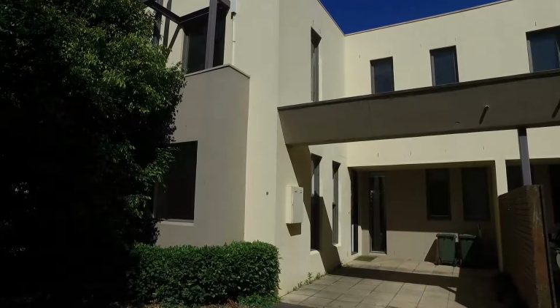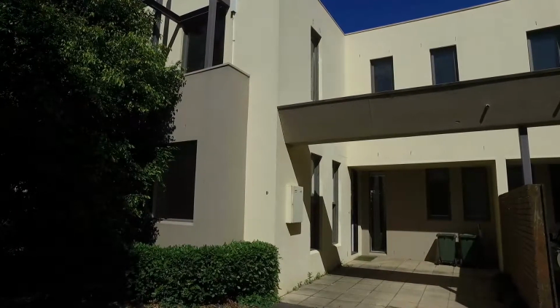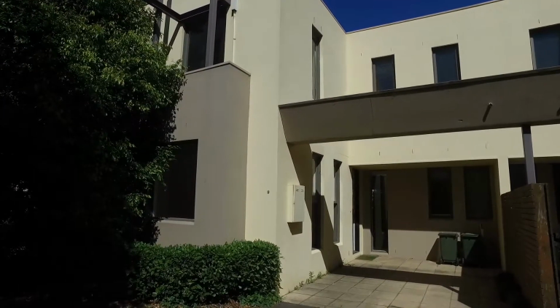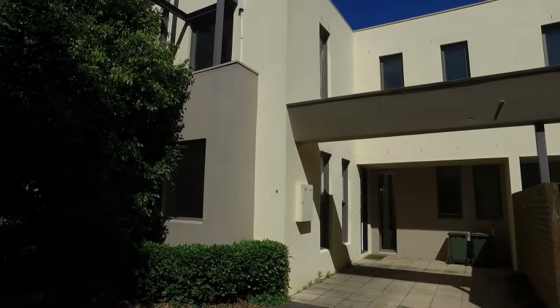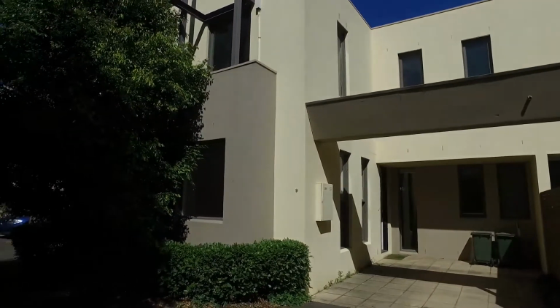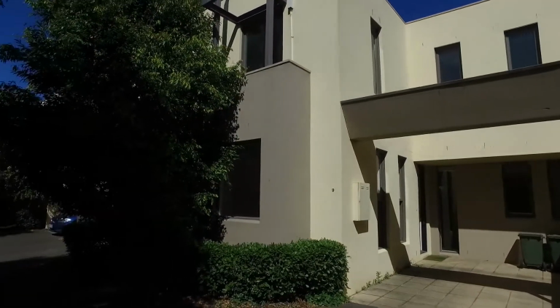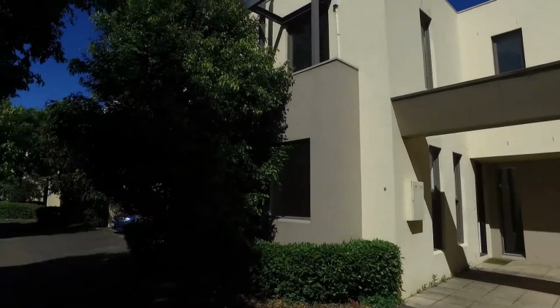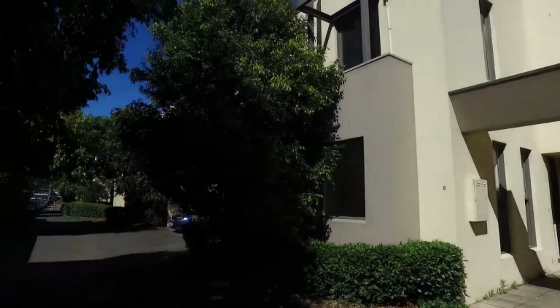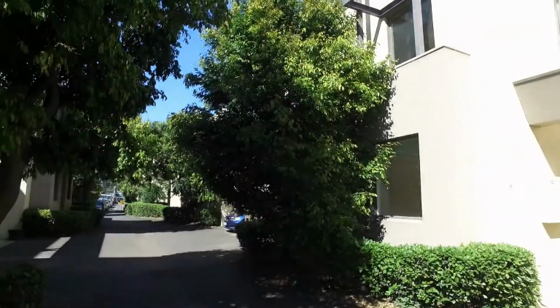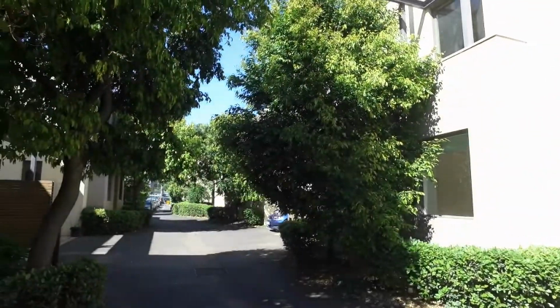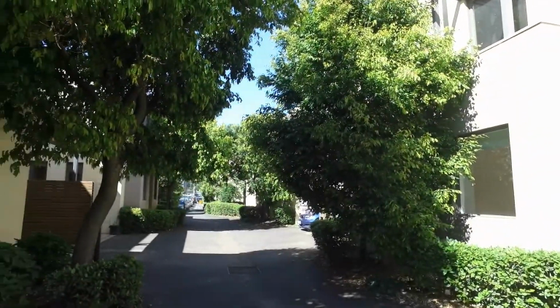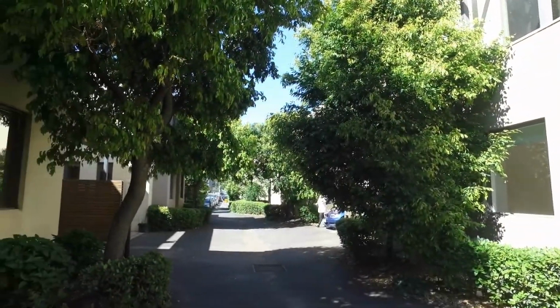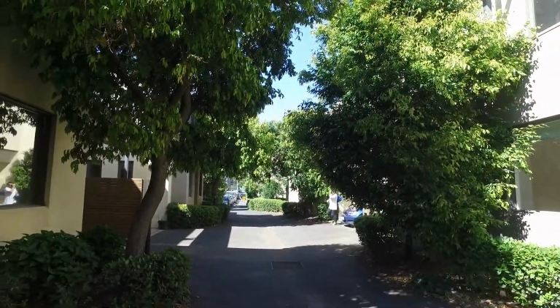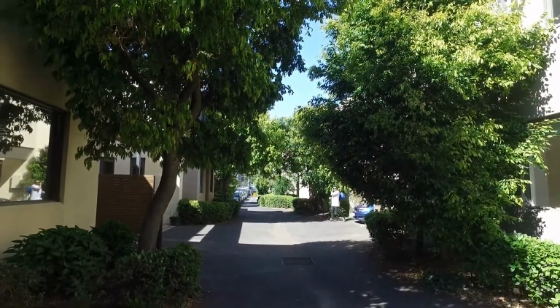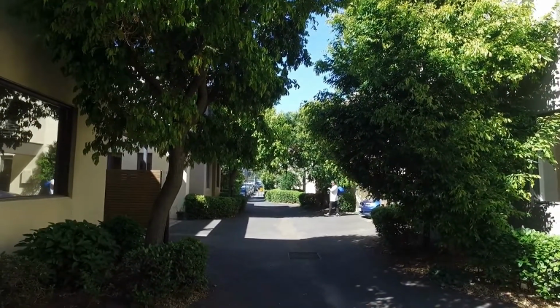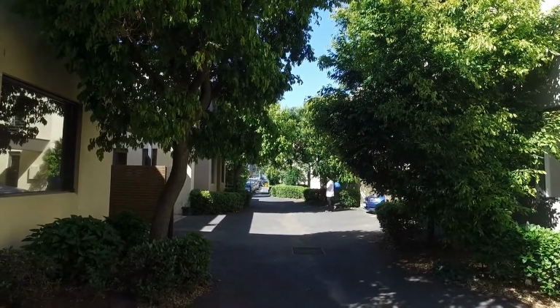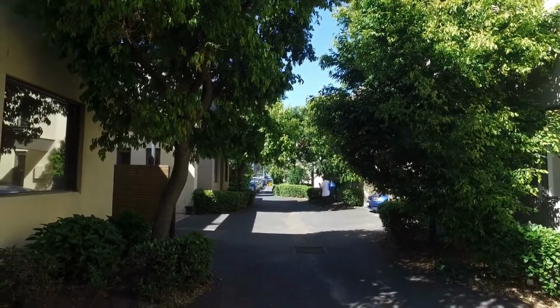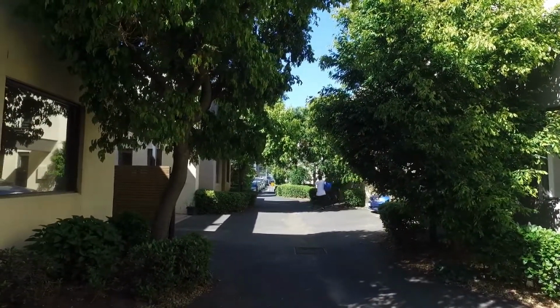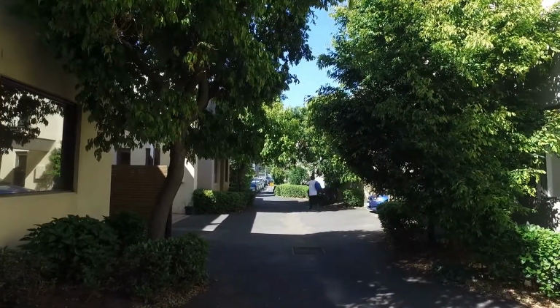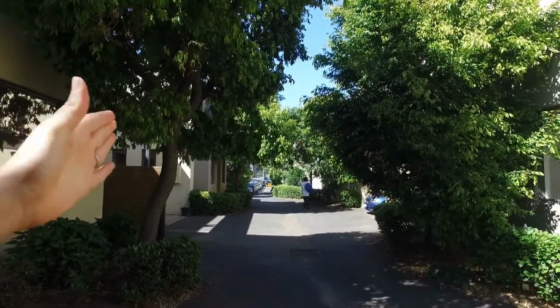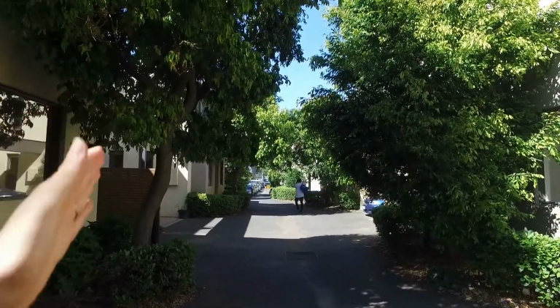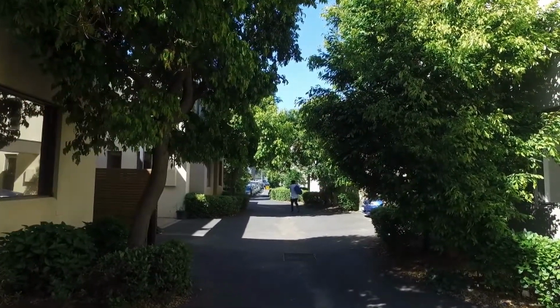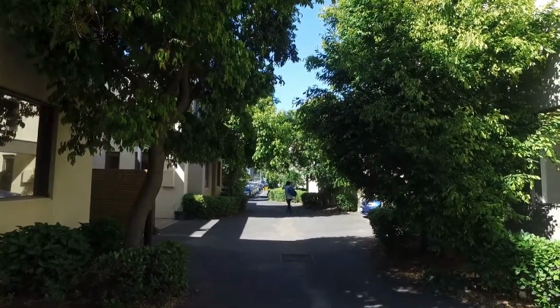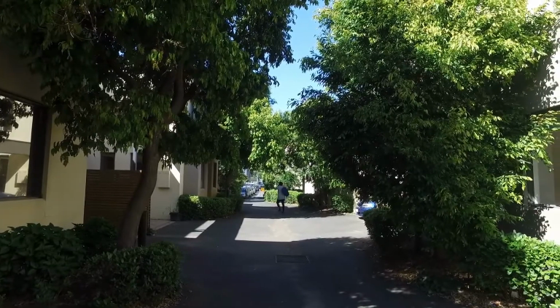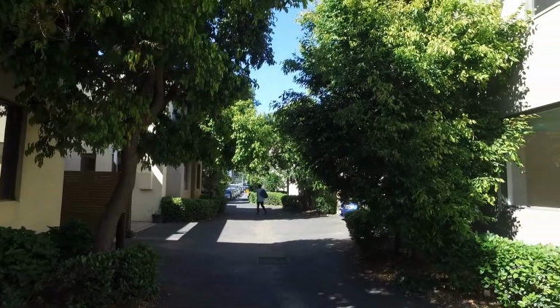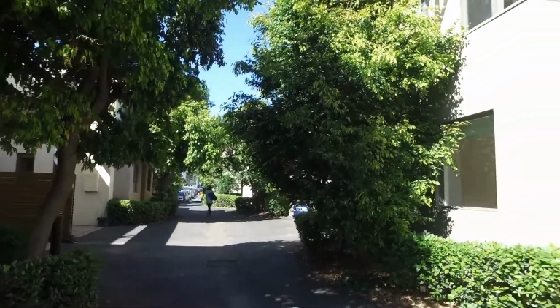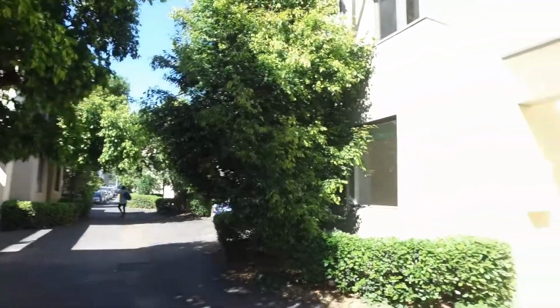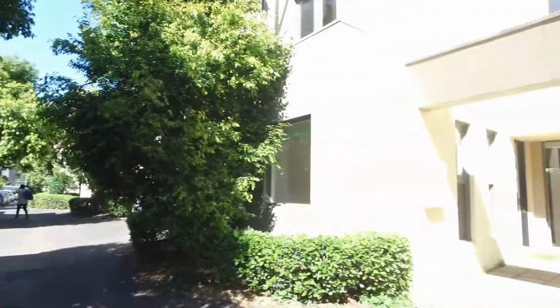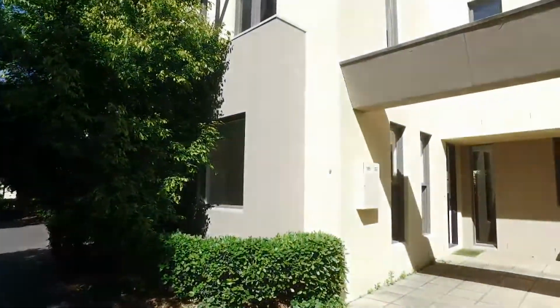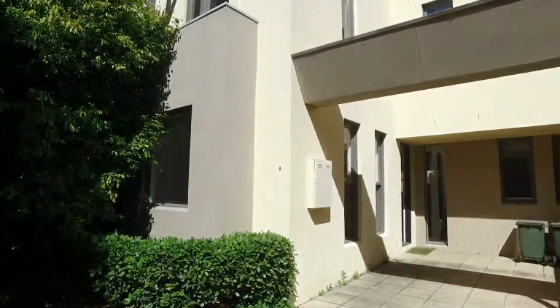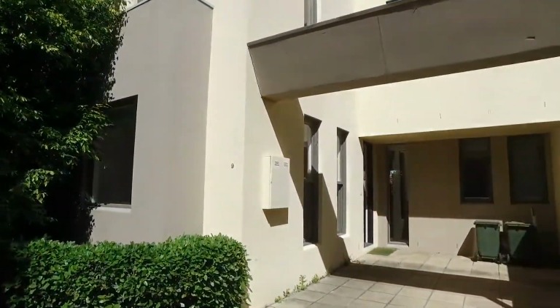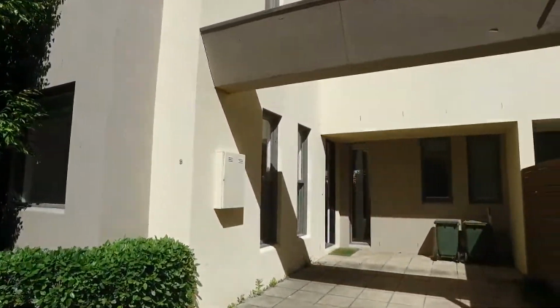As you can see here, standing at the front, it's a private little complex with a shared driveway, and just down the street is Swan Street. So prime location here in Richmond.